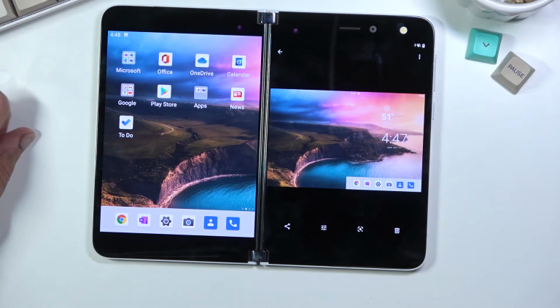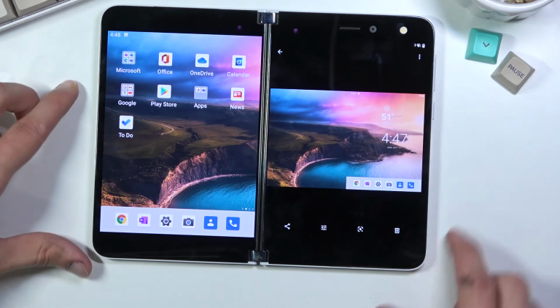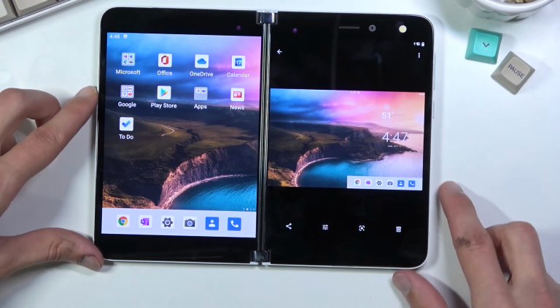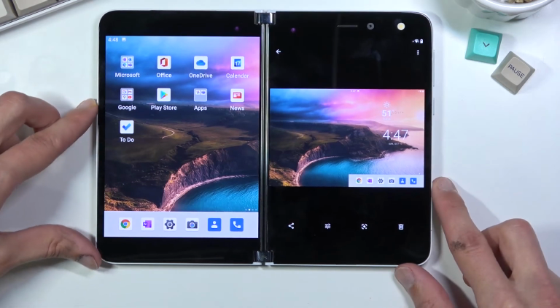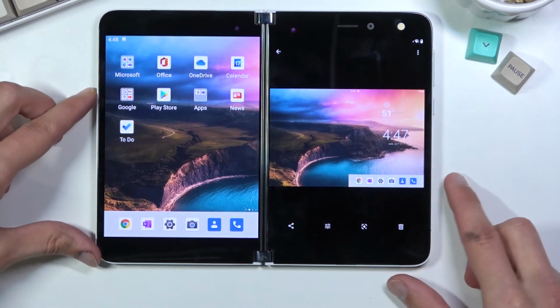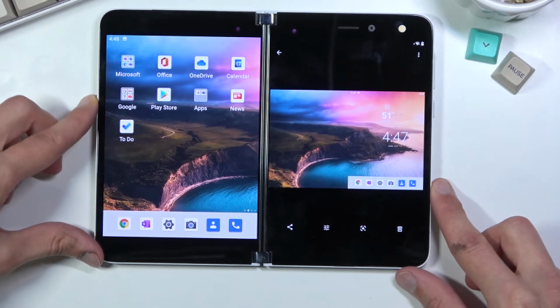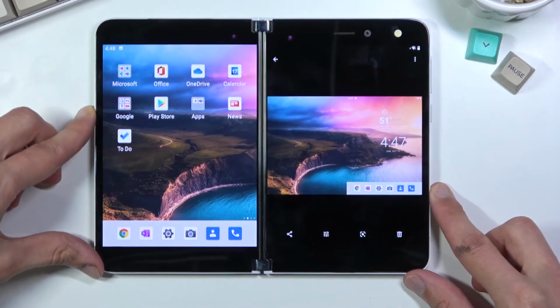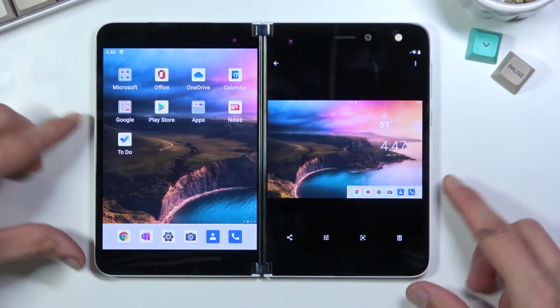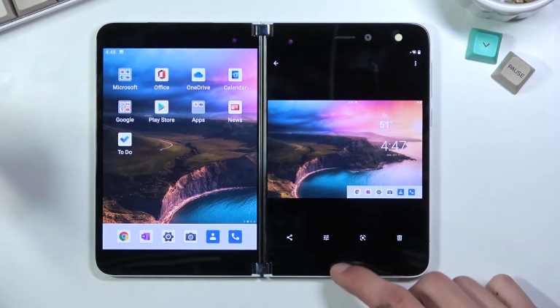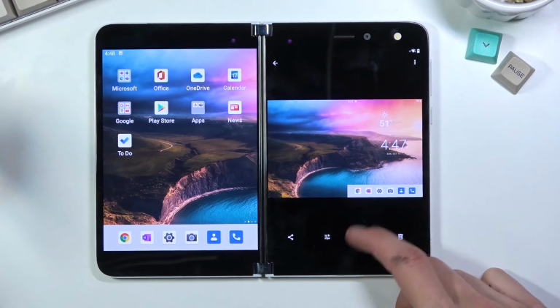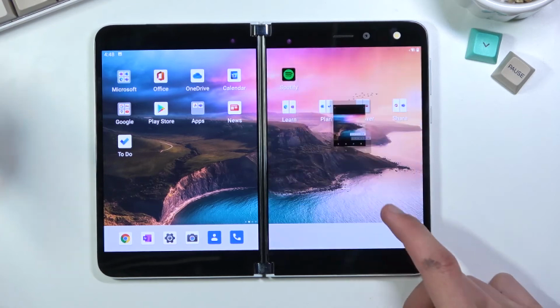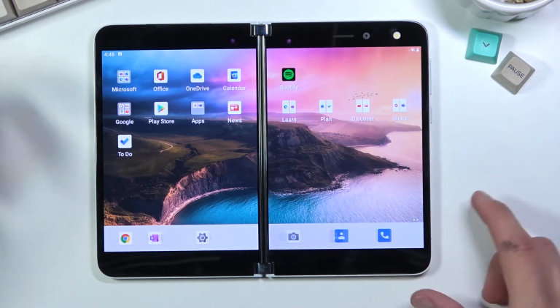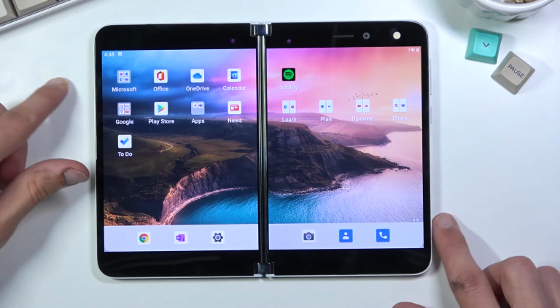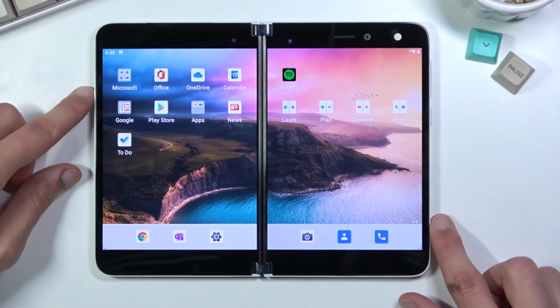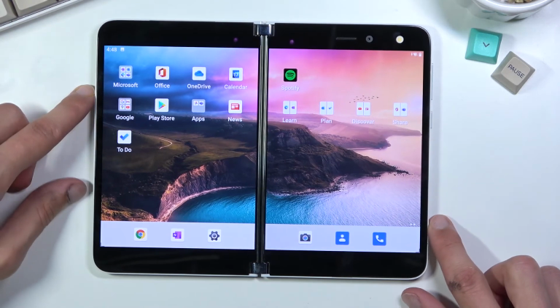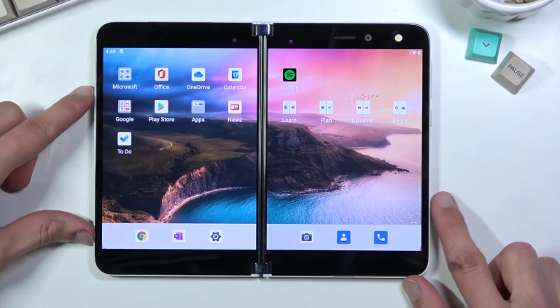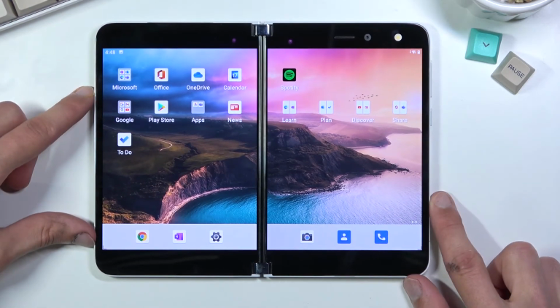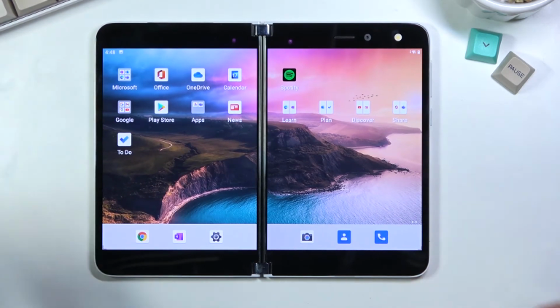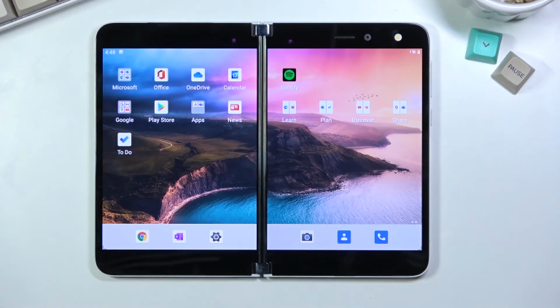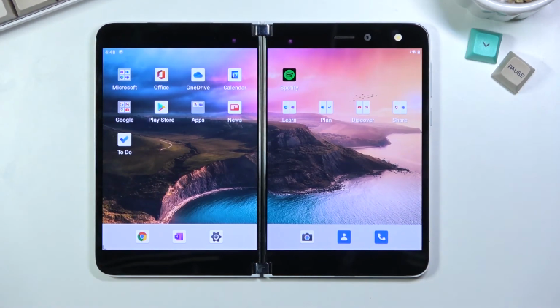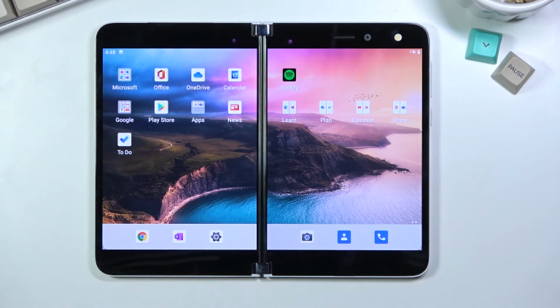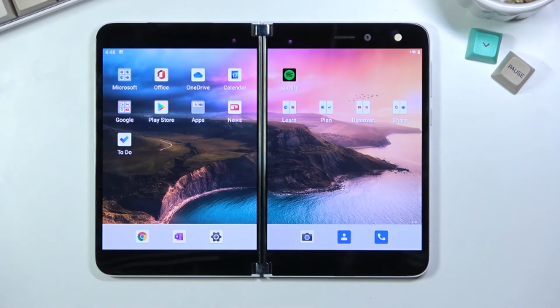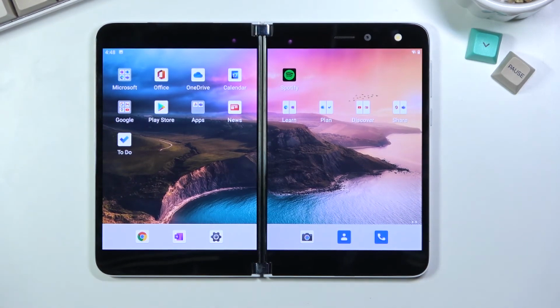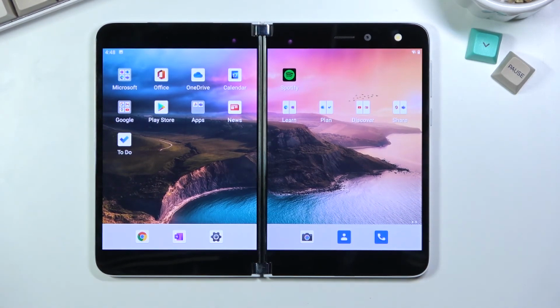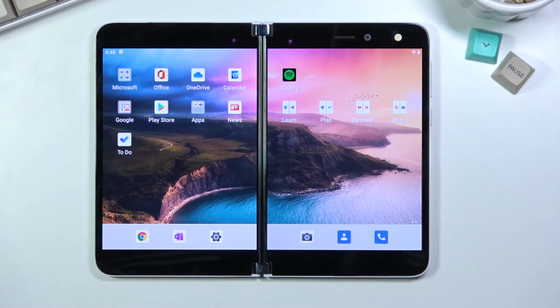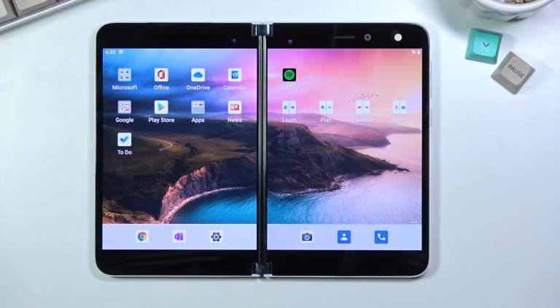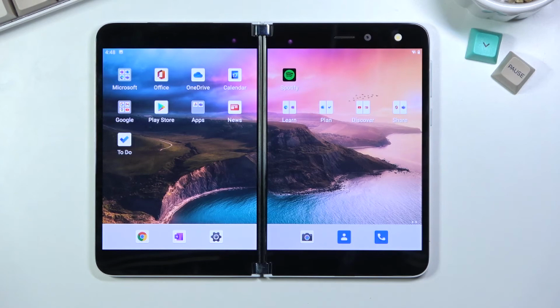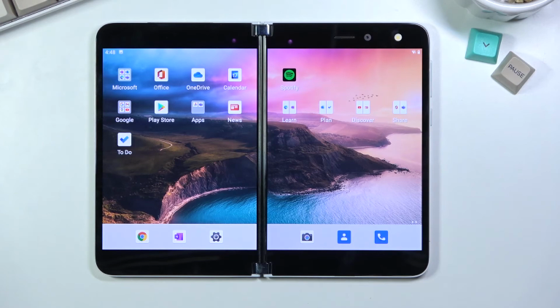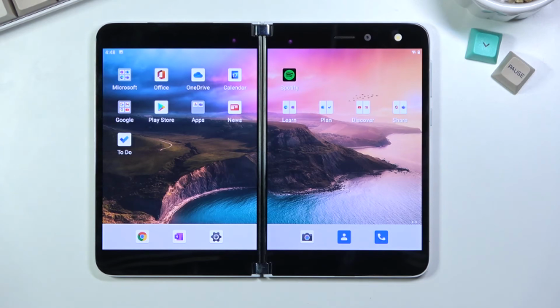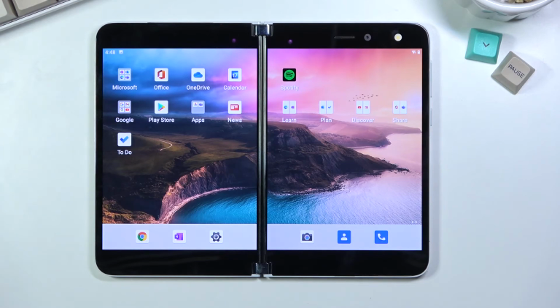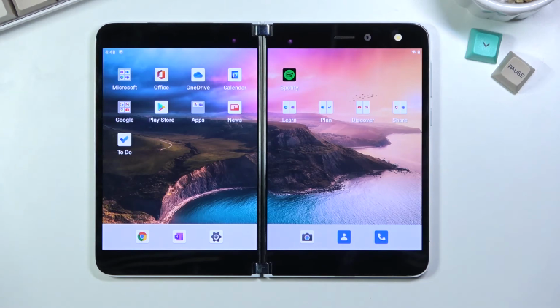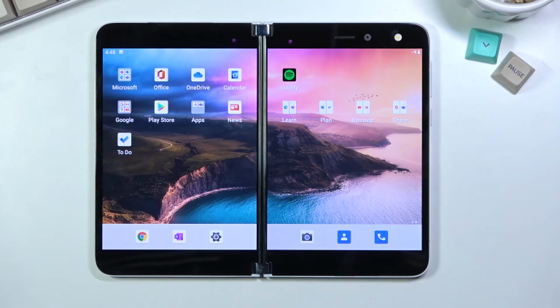That's a little bit of a shame, but anyway that is how you capture a screenshot on here. If you found this helpful, don't forget to hit like, subscribe, and thanks for watching.